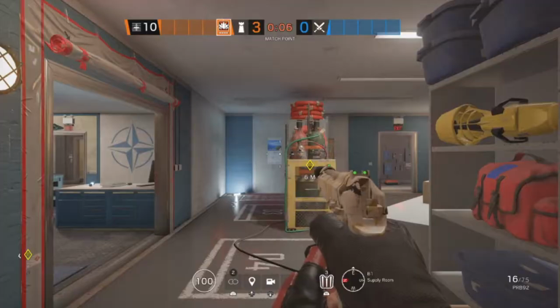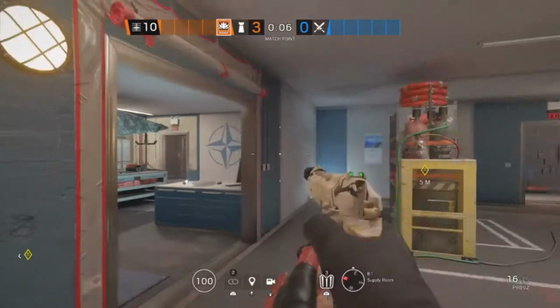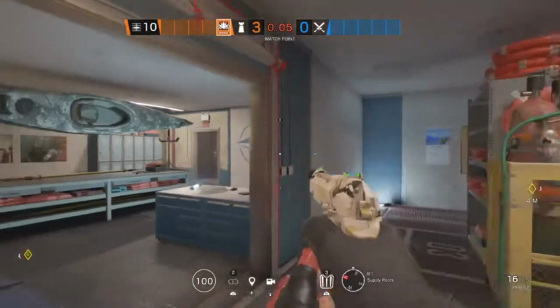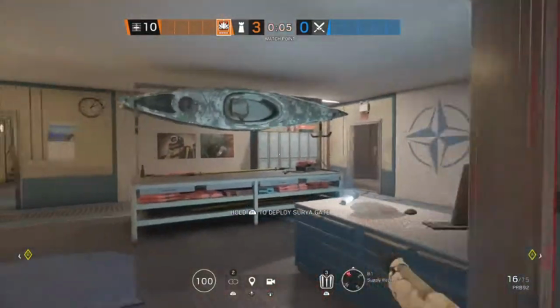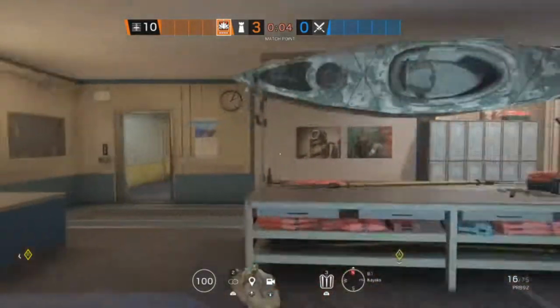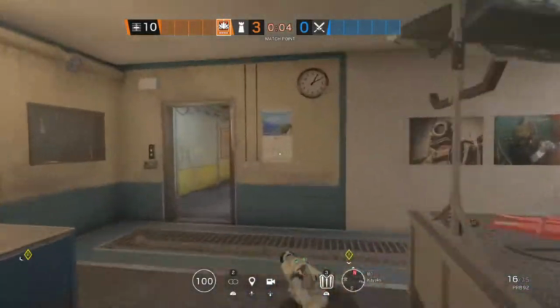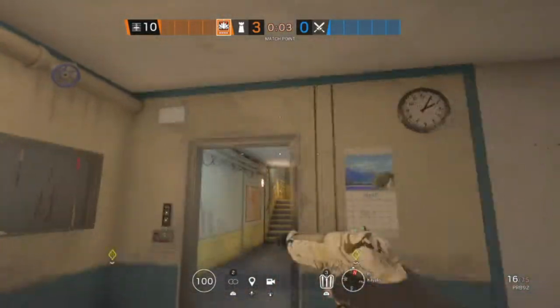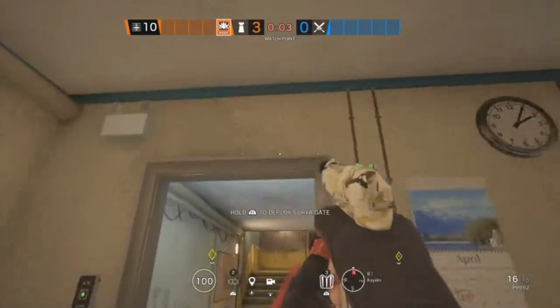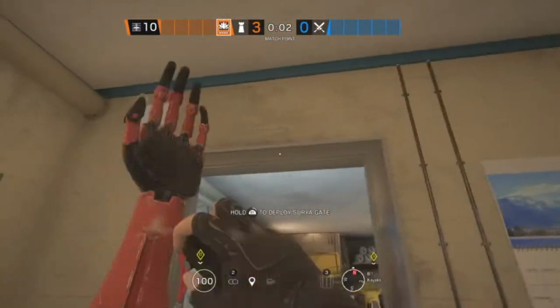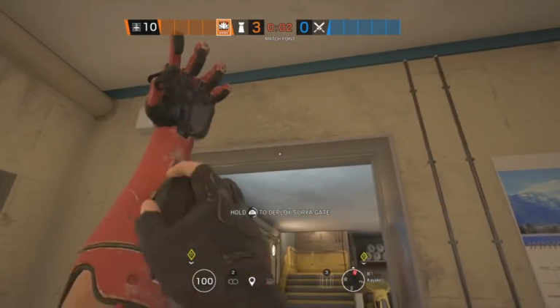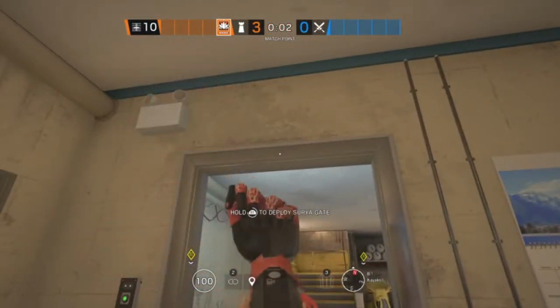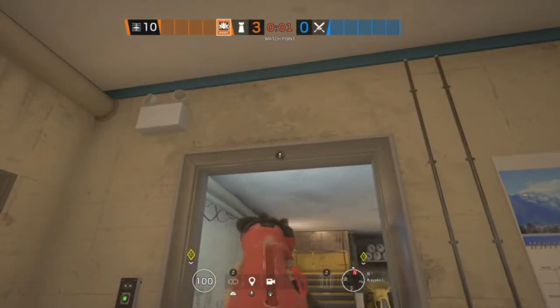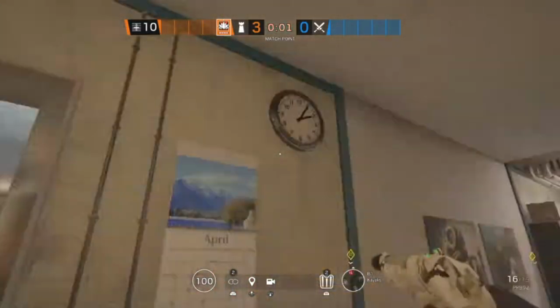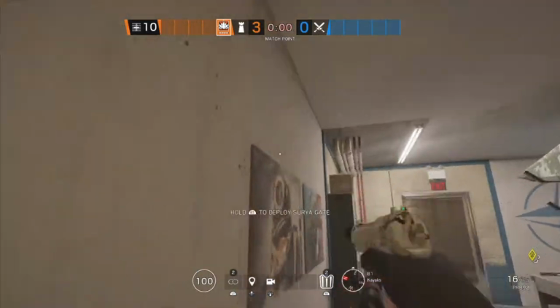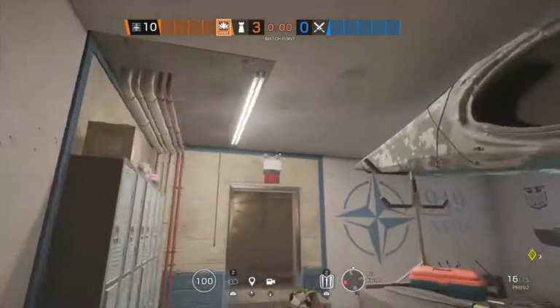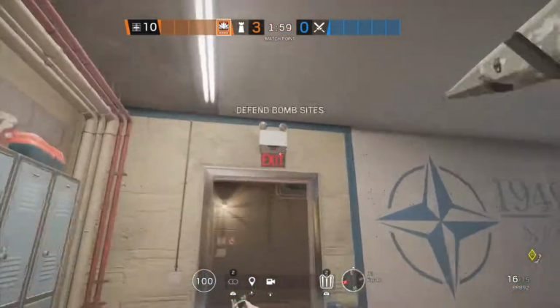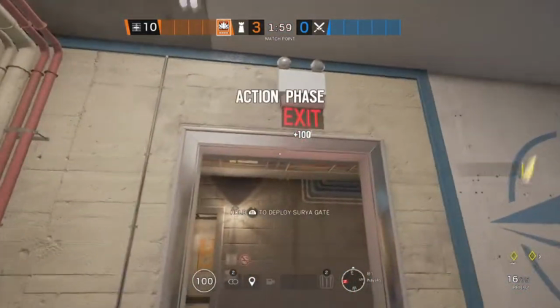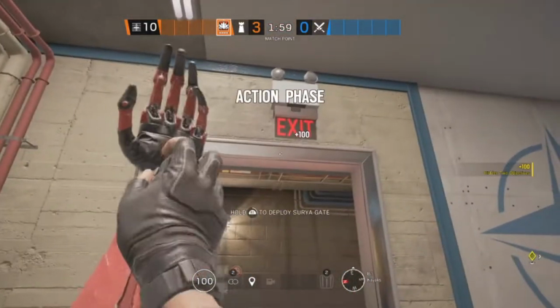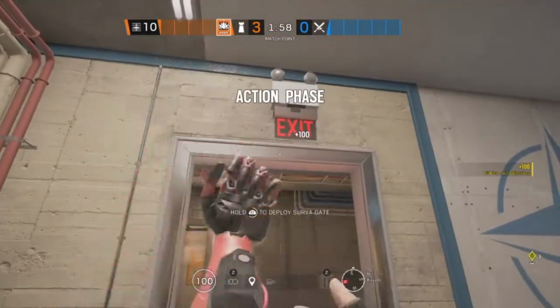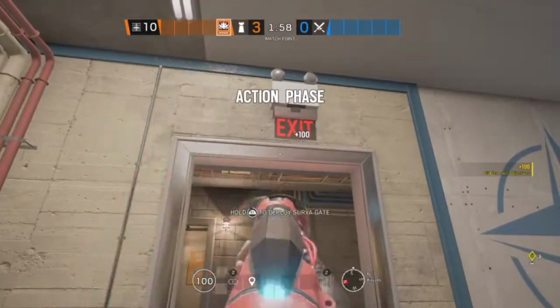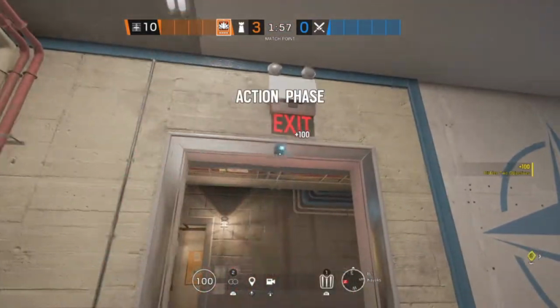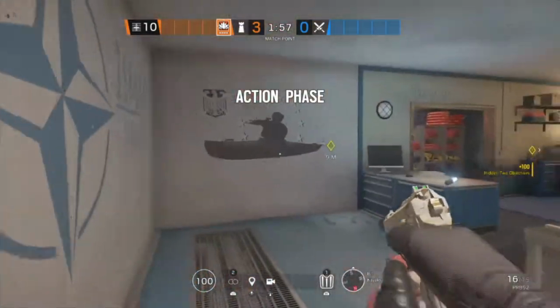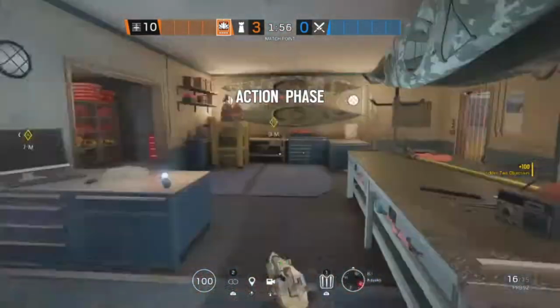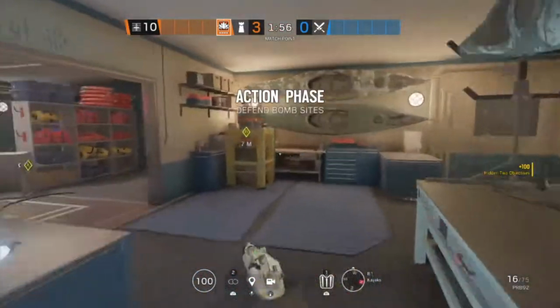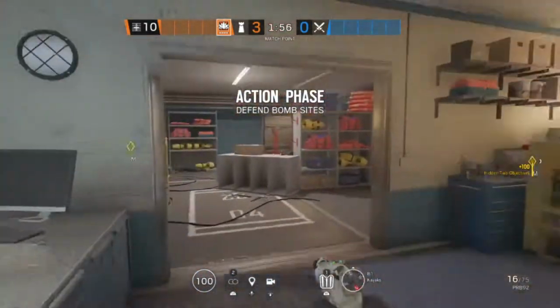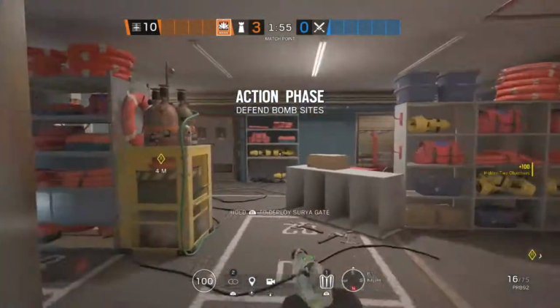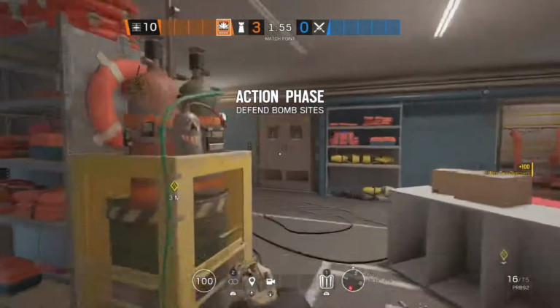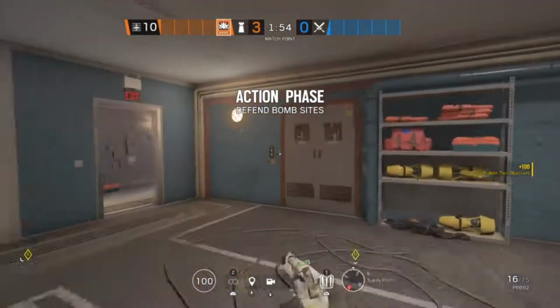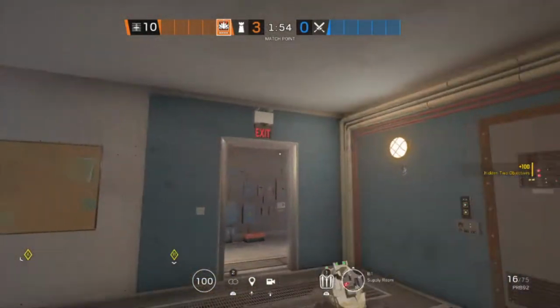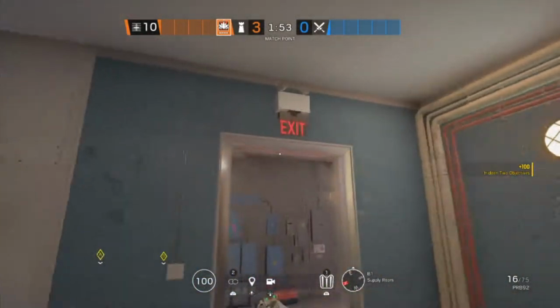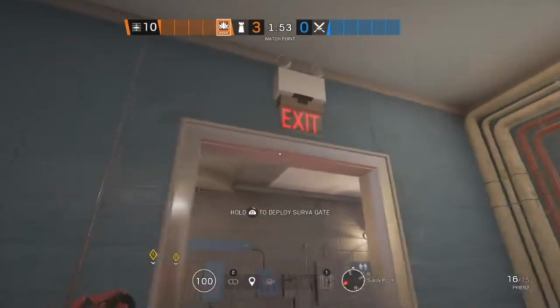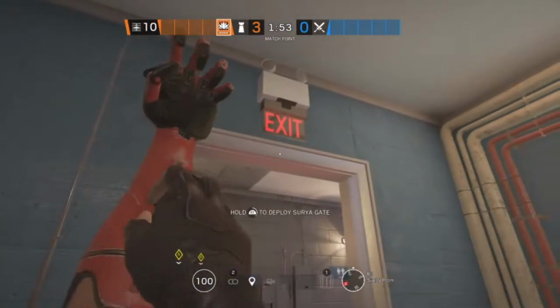The next site on Canal is Supply Room and Kayaks. Starting off in Kayaks, we're going to be putting an Aruni on this doorway and this doorway. And the last one is going to go in Supply Room on this doorway.